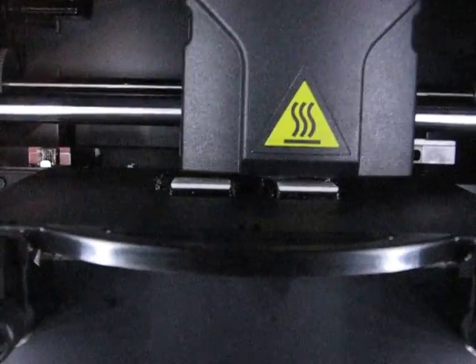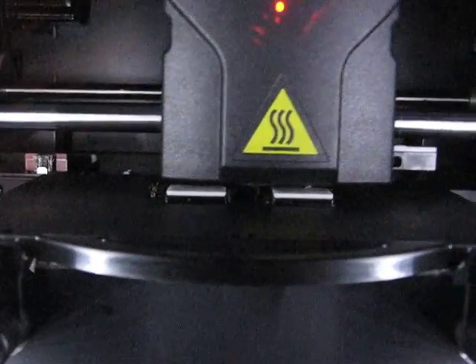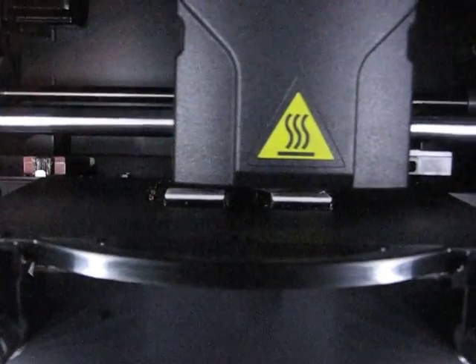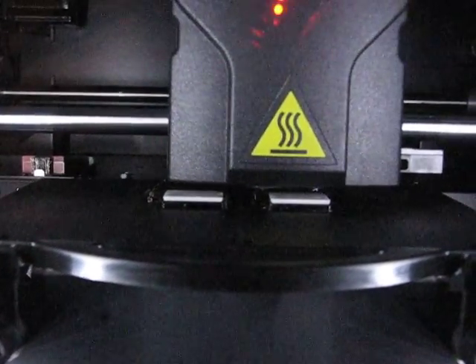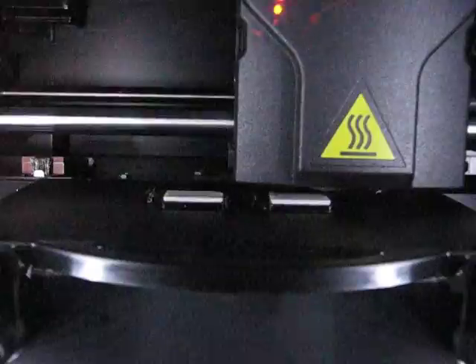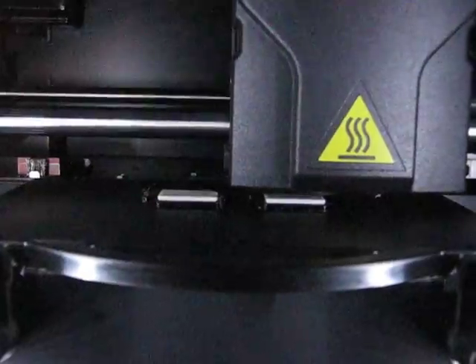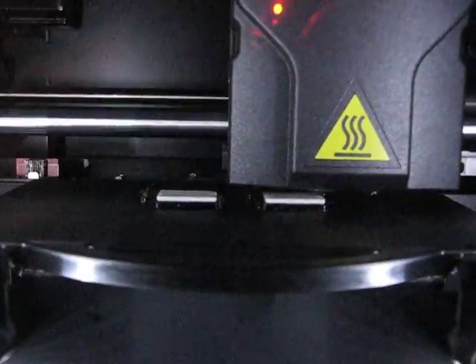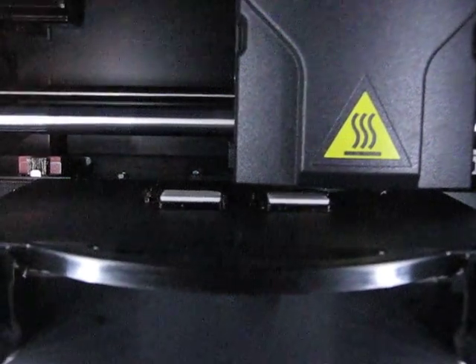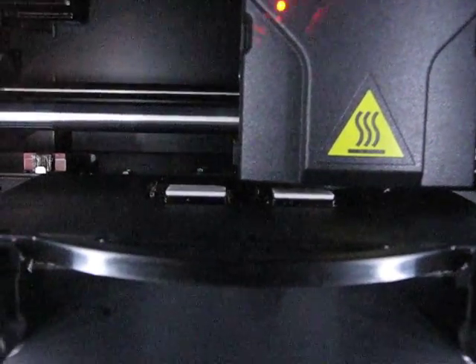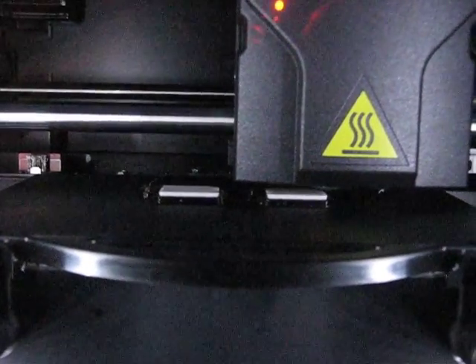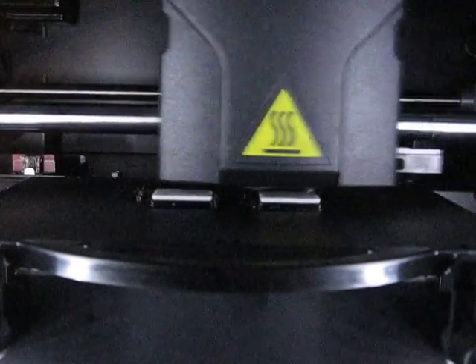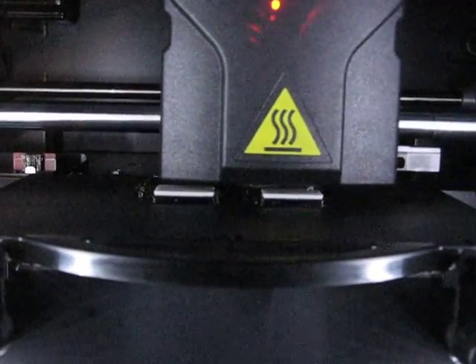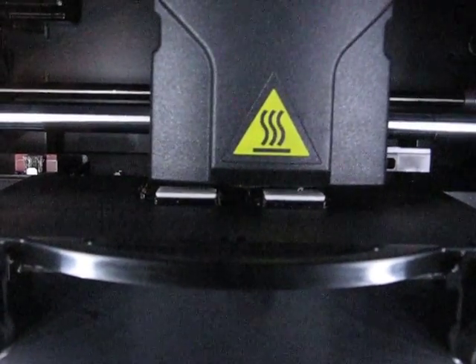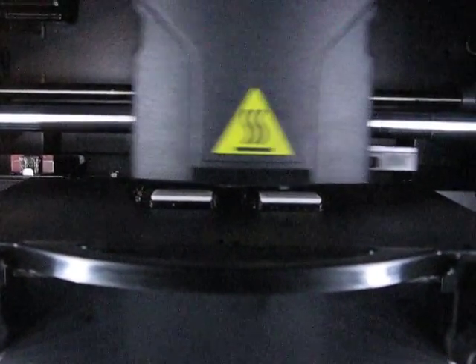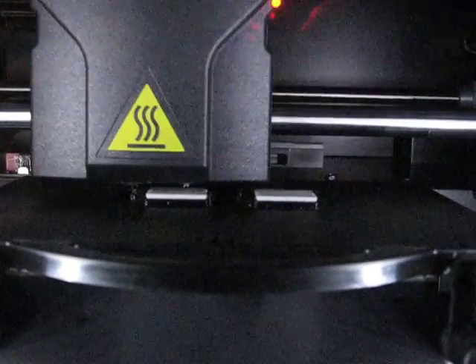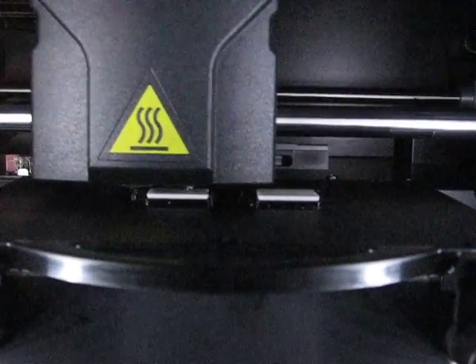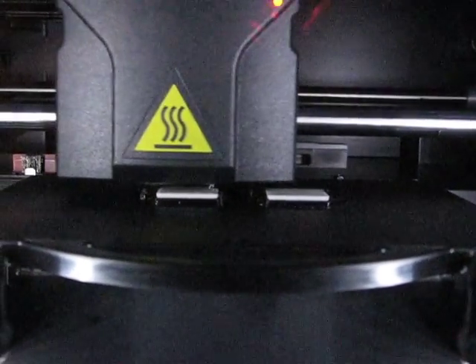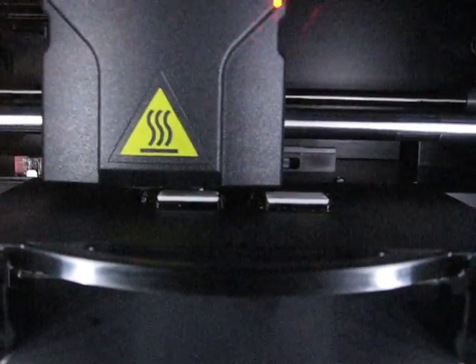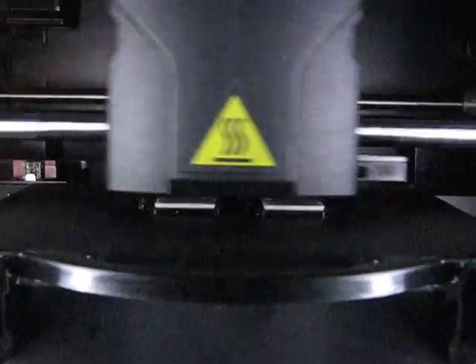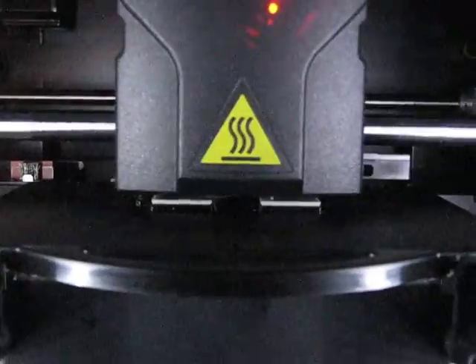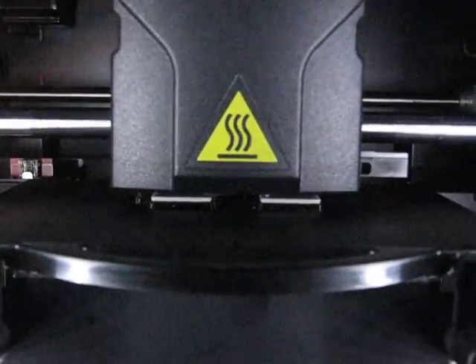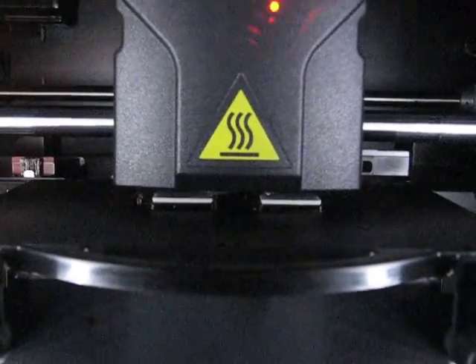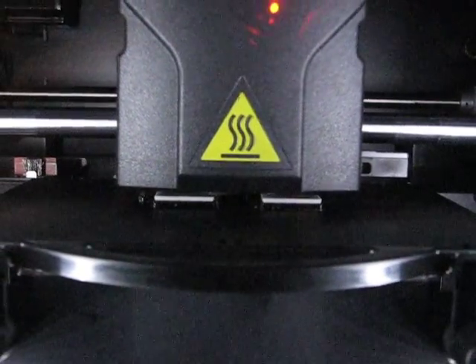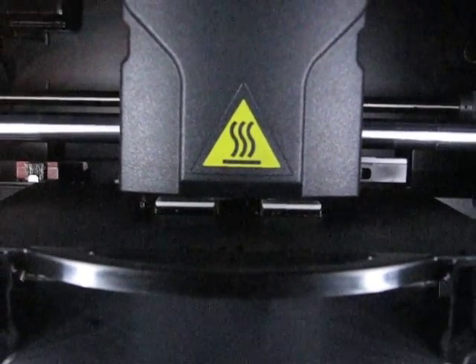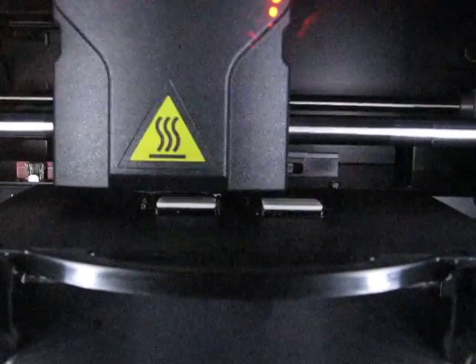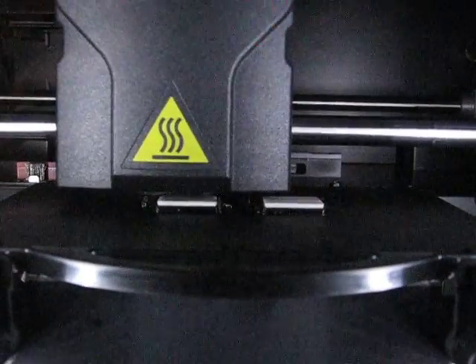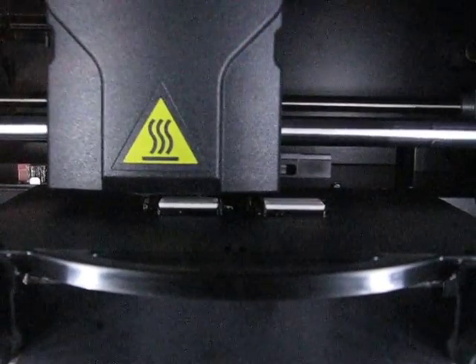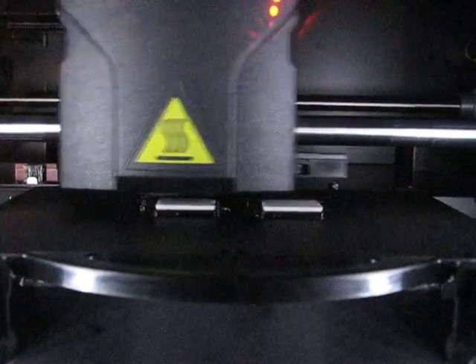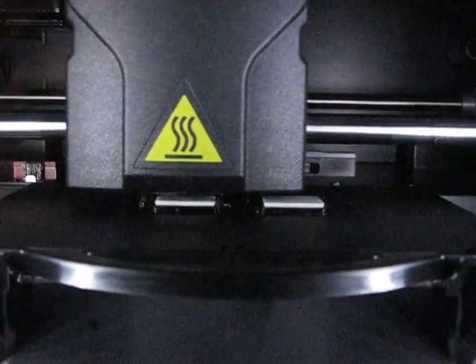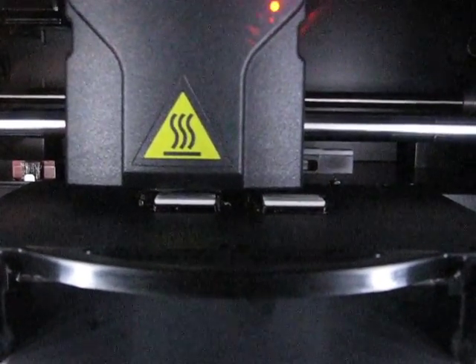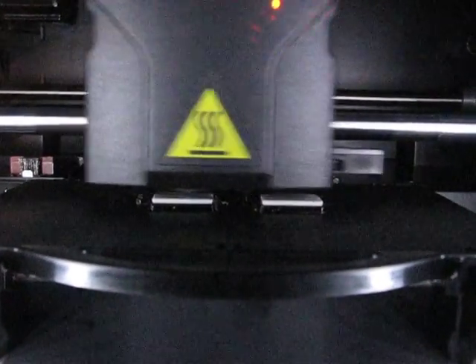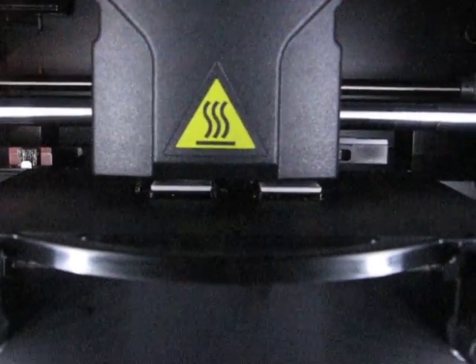This machine will print ABS plastic at a rate of about one square inch per hour, and can hold tolerances of plus or minus five thousandths of an inch.